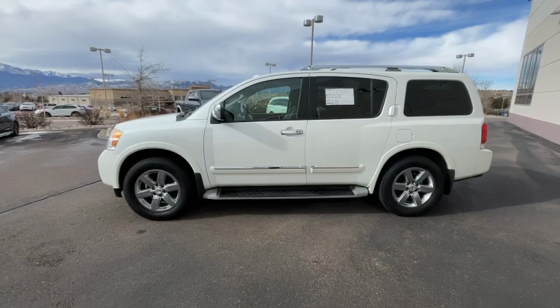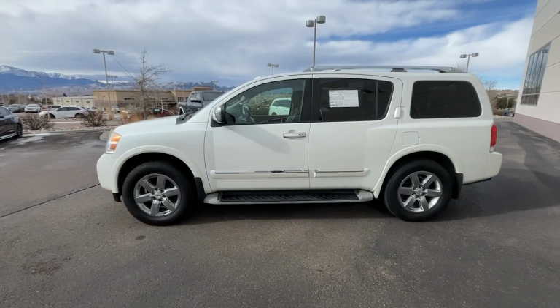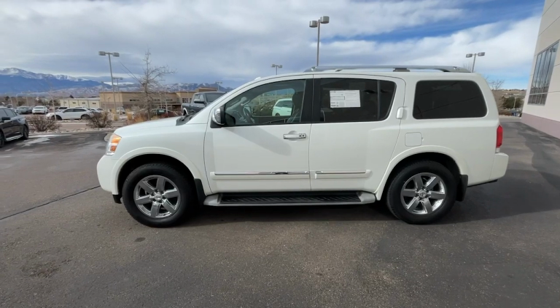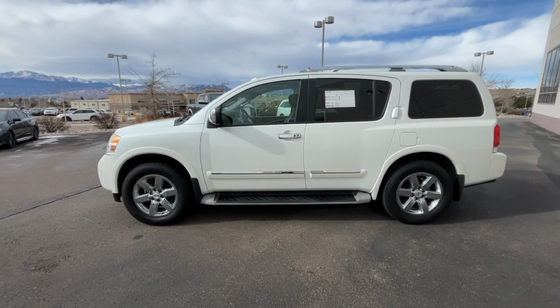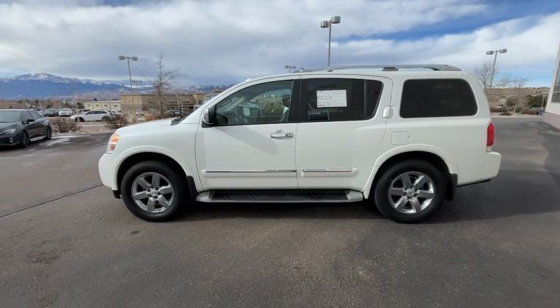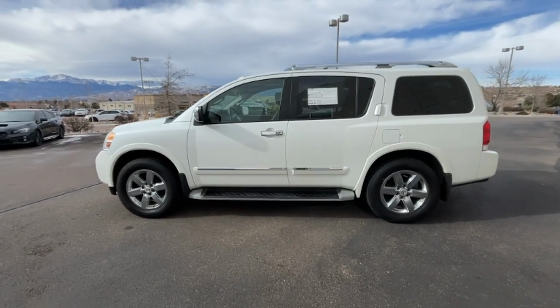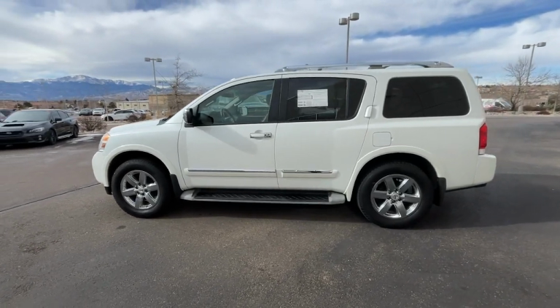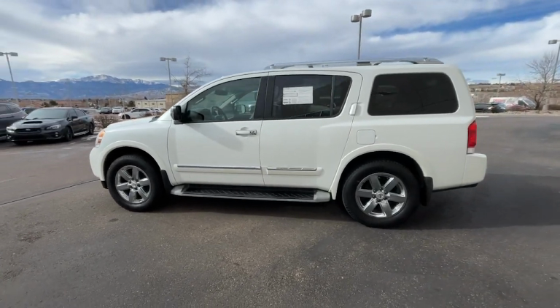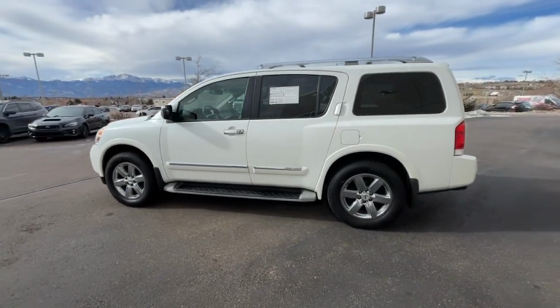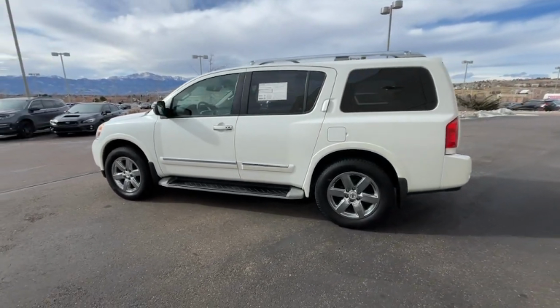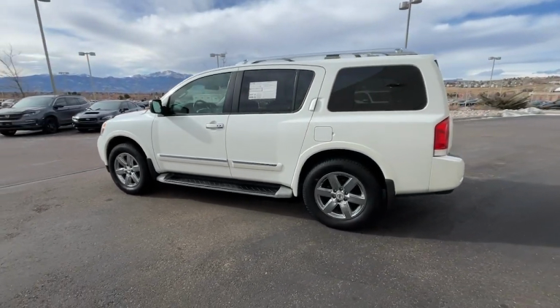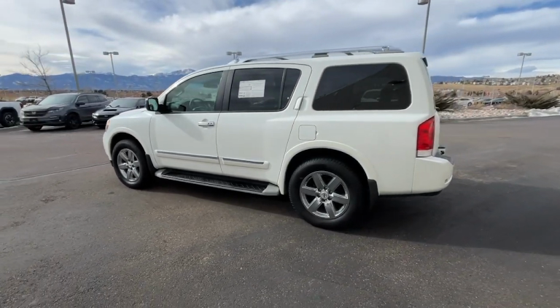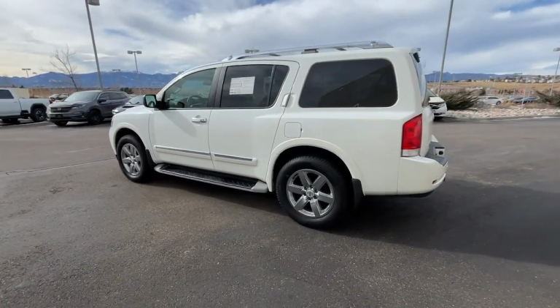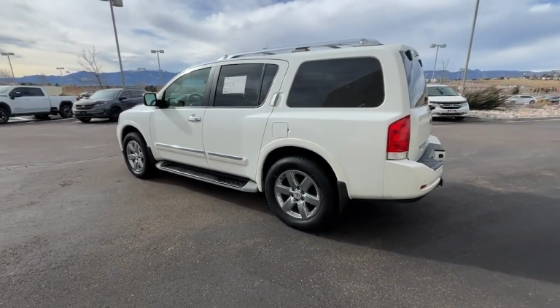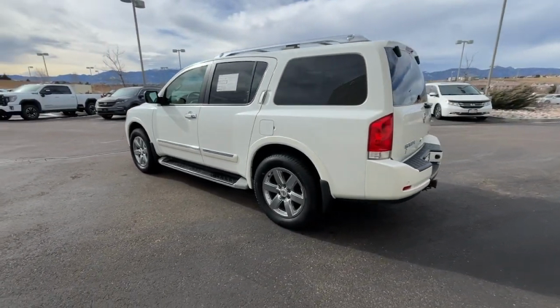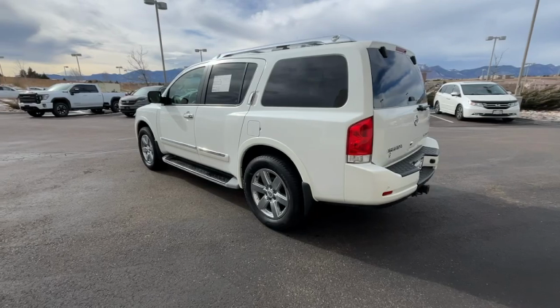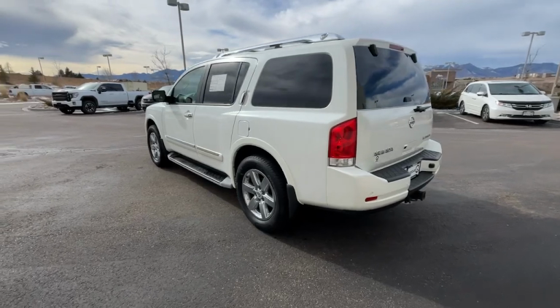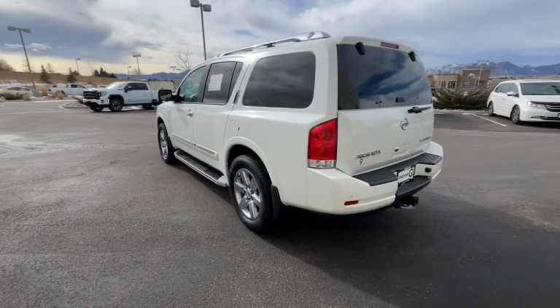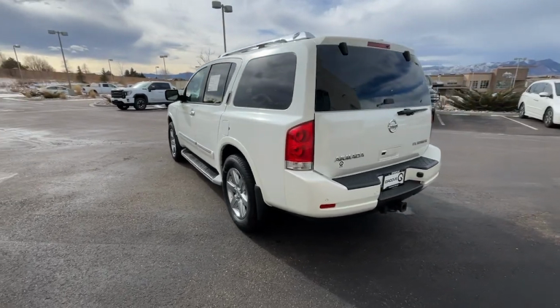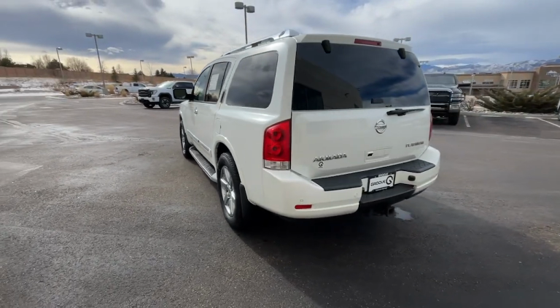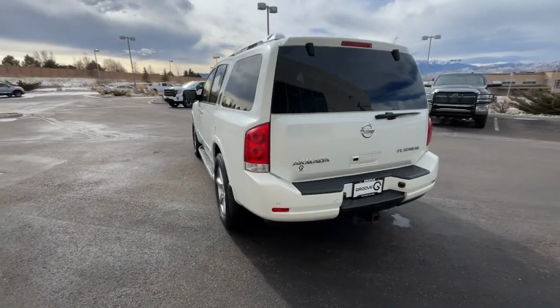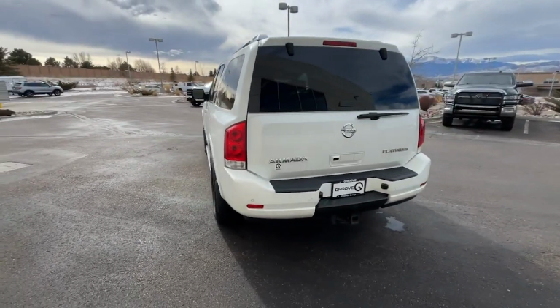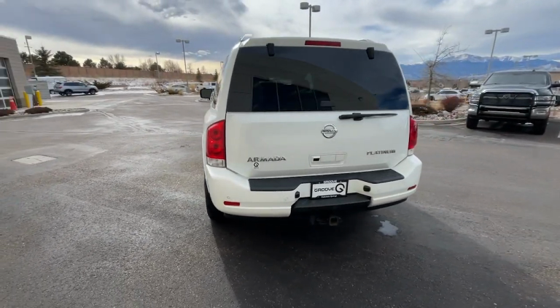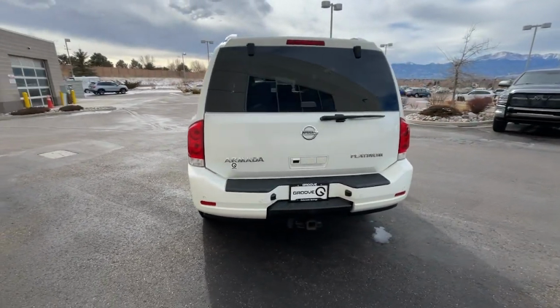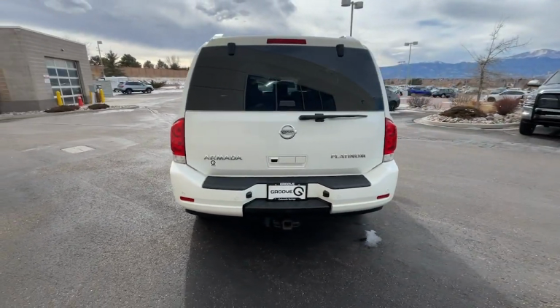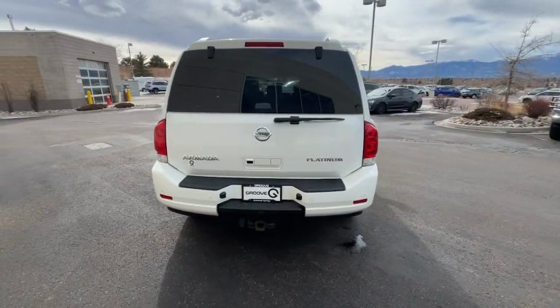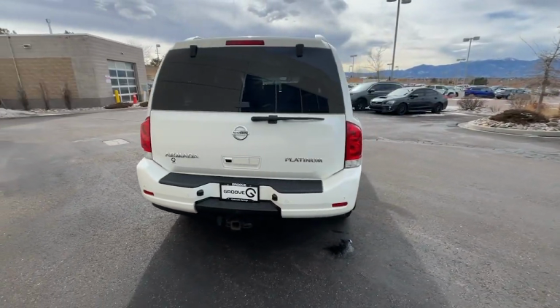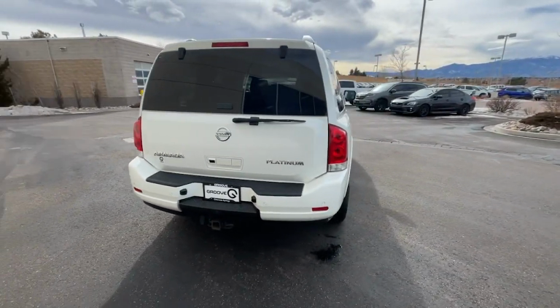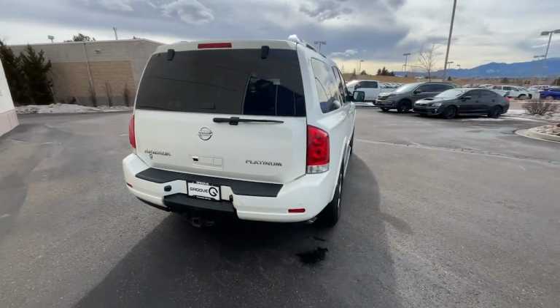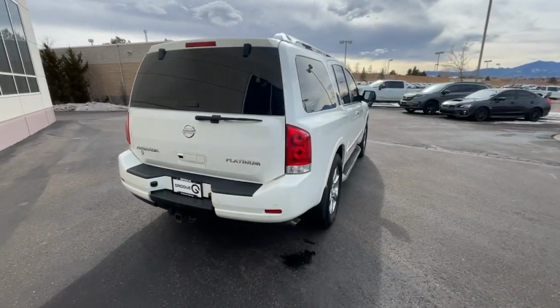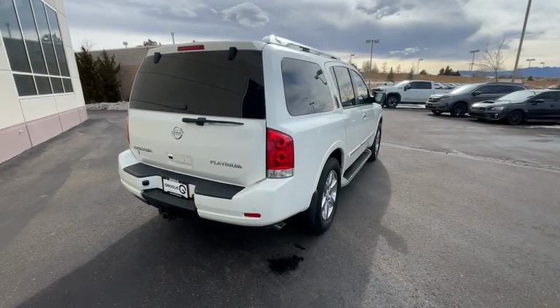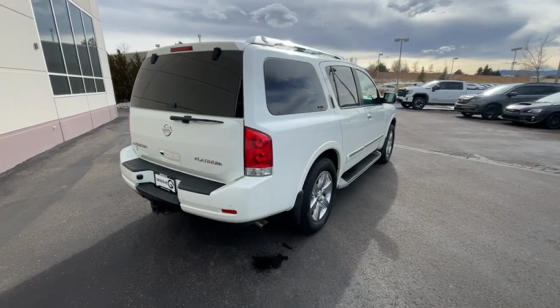Your next car could be the 2014 Nissan Armada. With less than 150,000 miles on the odometer, this vehicle provides excellent value.